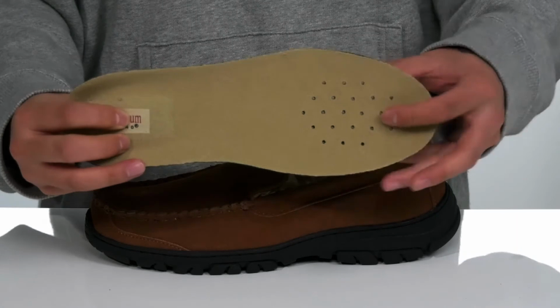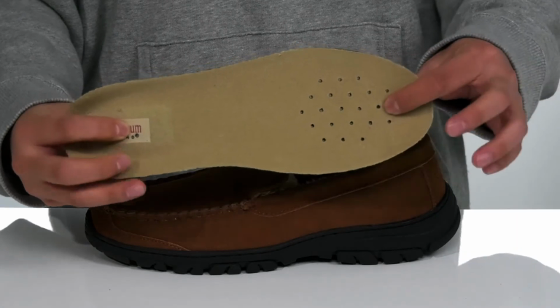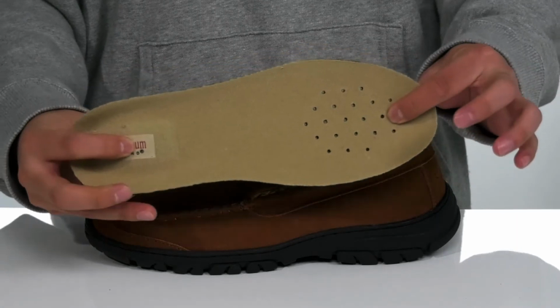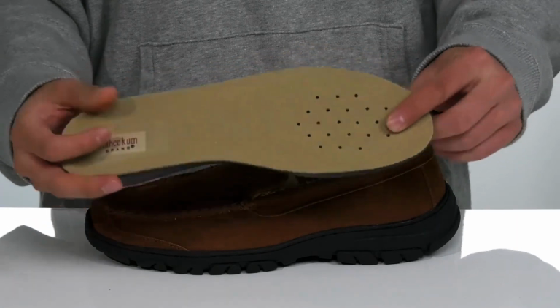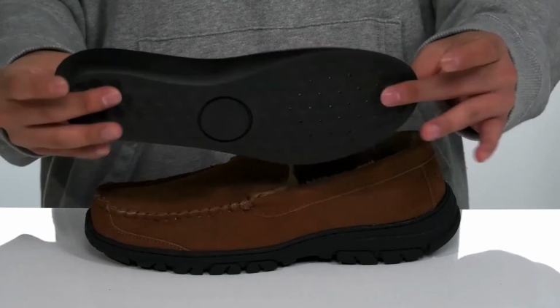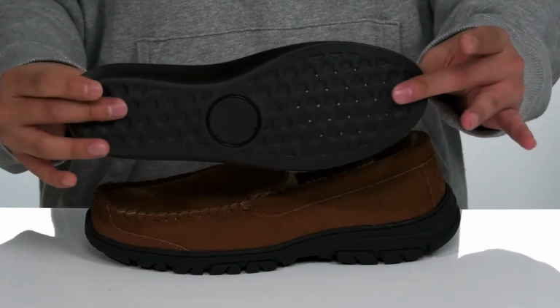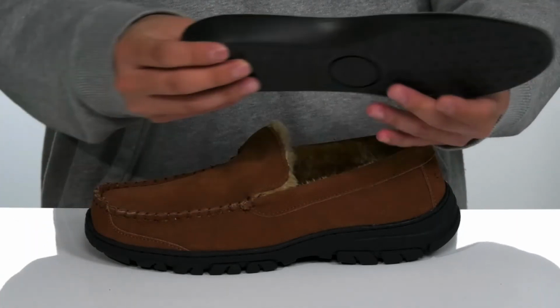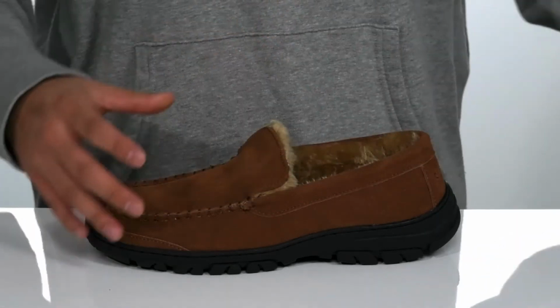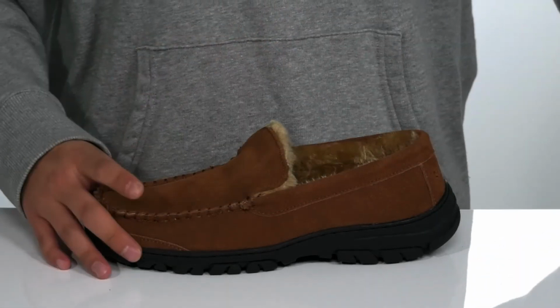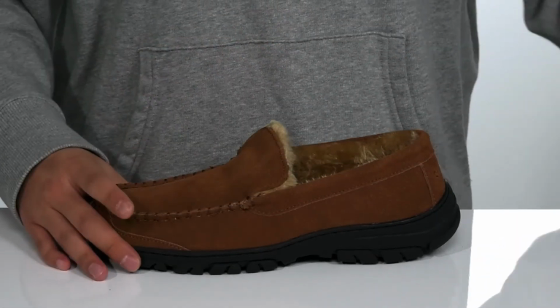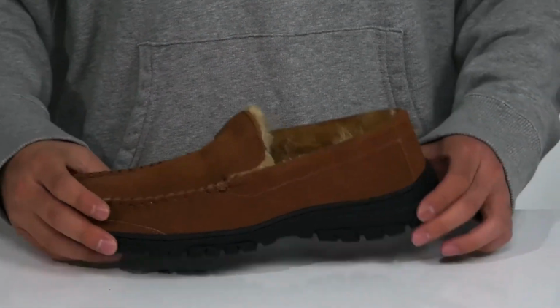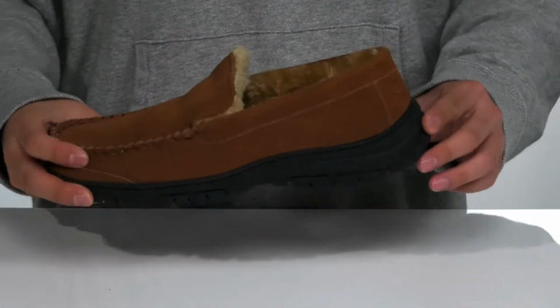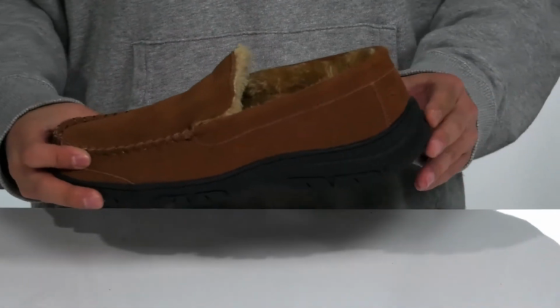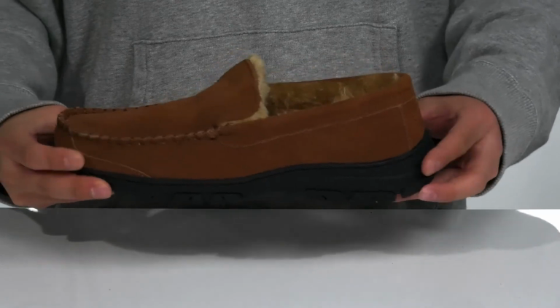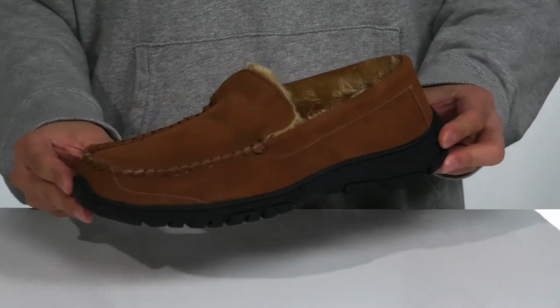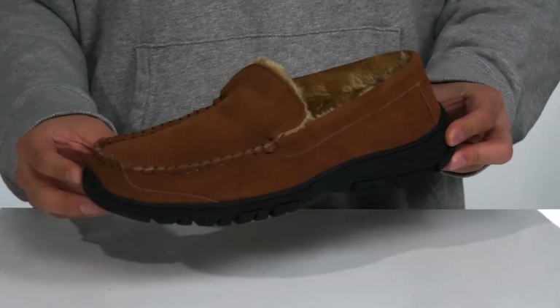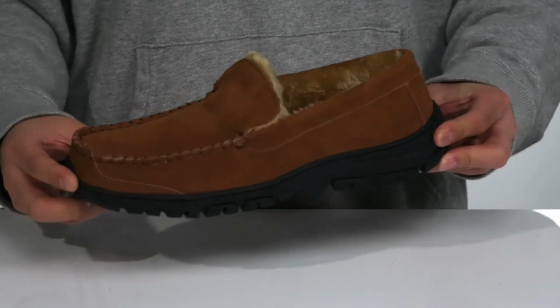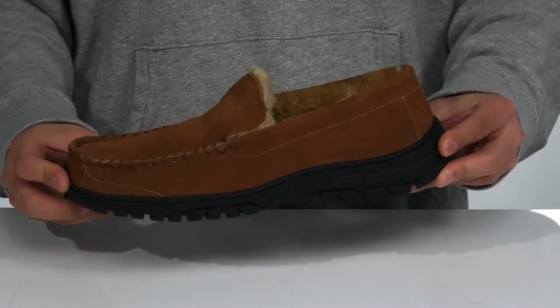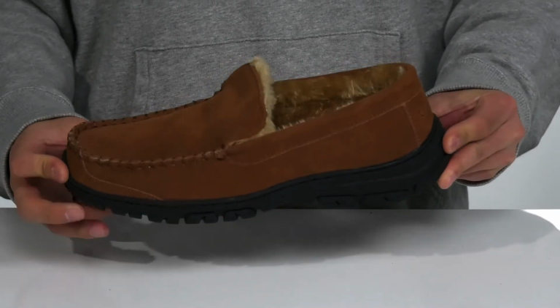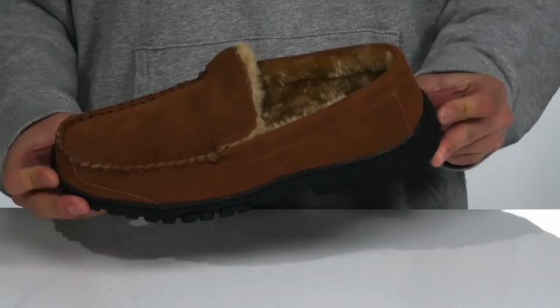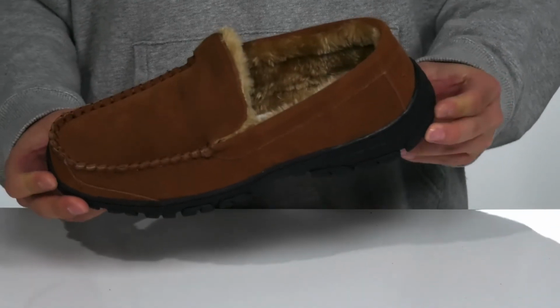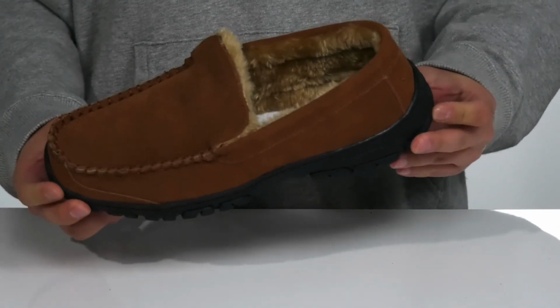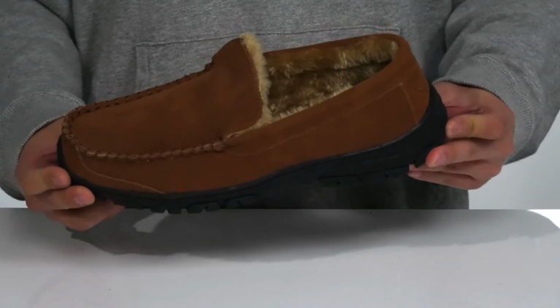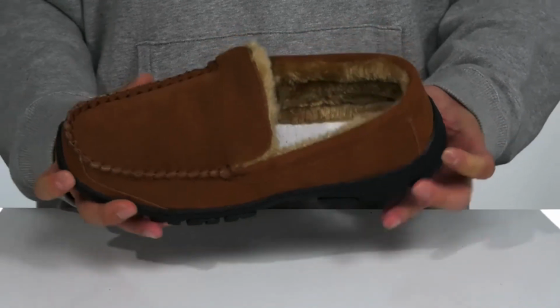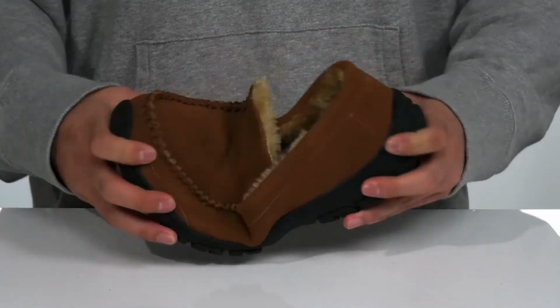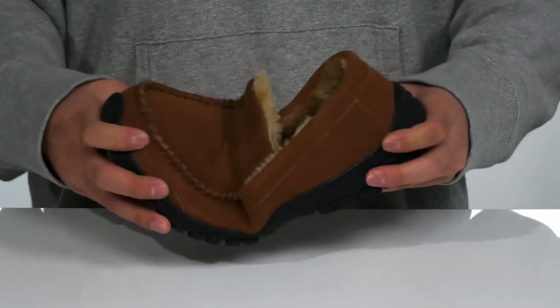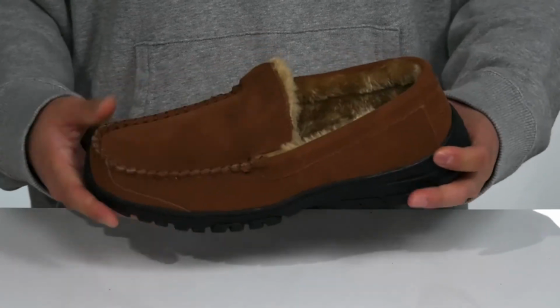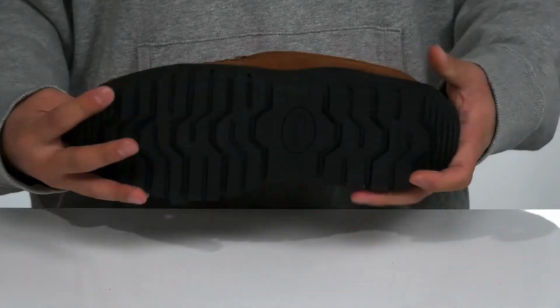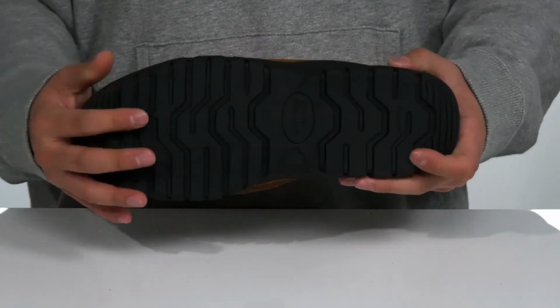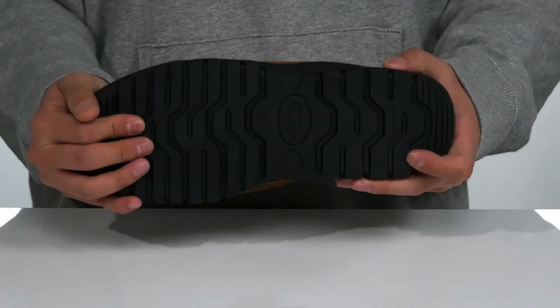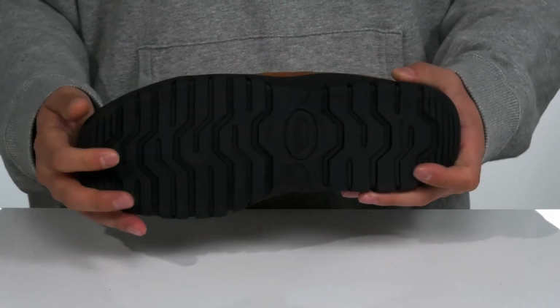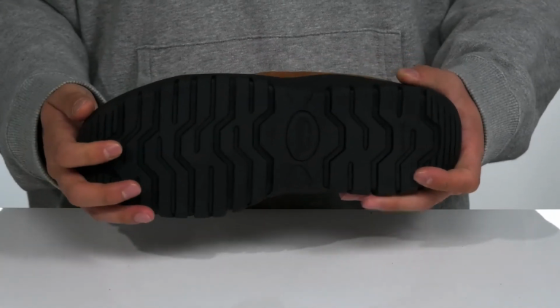Features shock absorbing foam and perforated detailing at the forefoot for additional breathability. This sits on top of rubber that extends over the heel and toe area for added durability and protection. You've also got reinforced stitching, a very flexible design, and a textured rubber outsole to keep you stable.